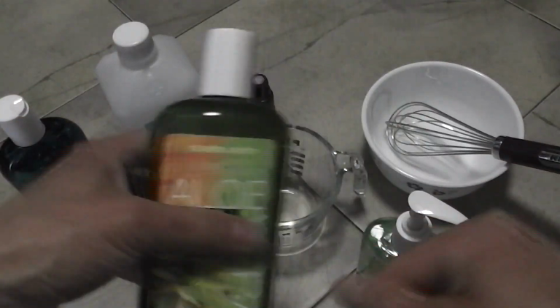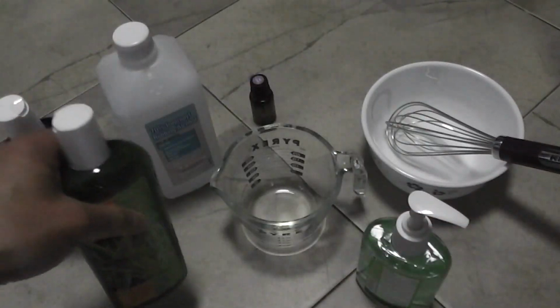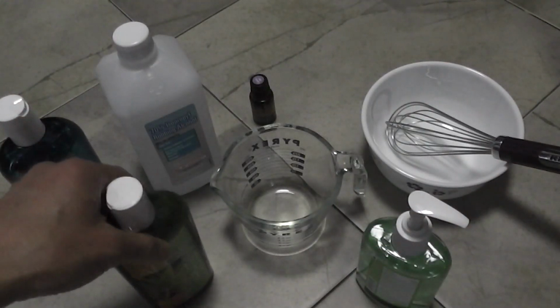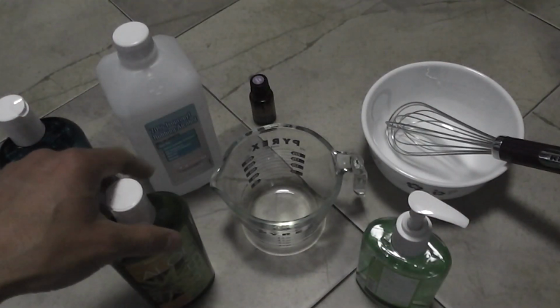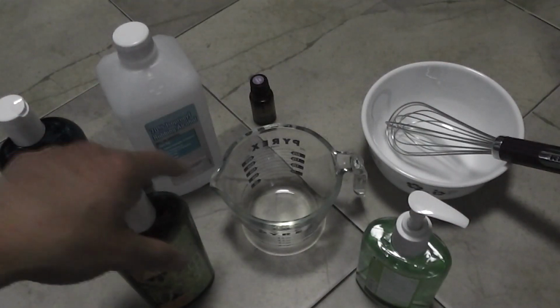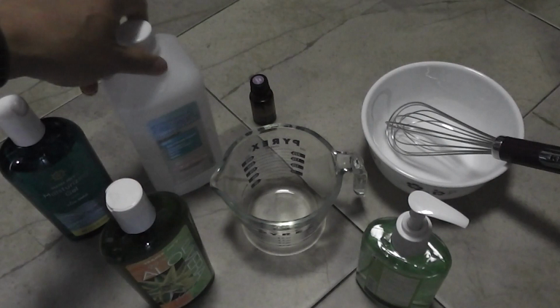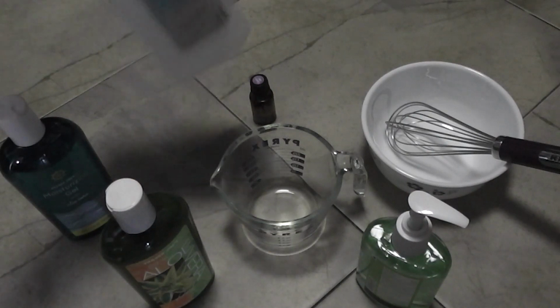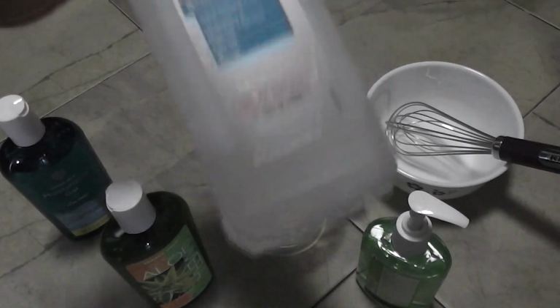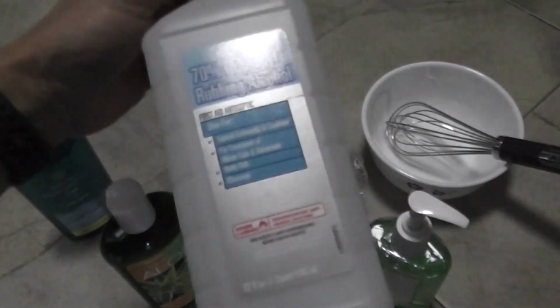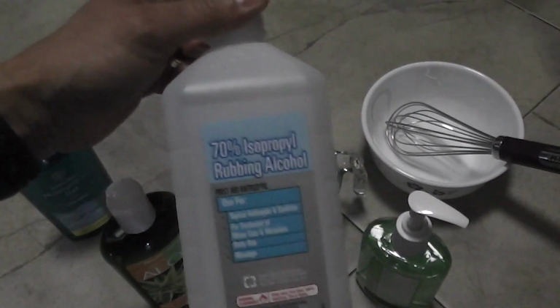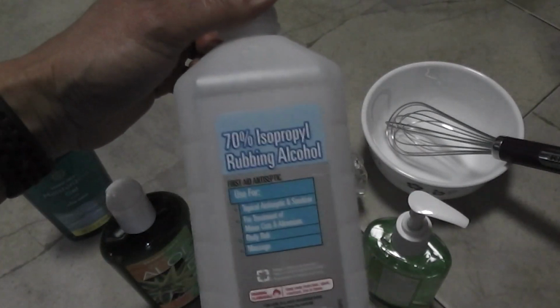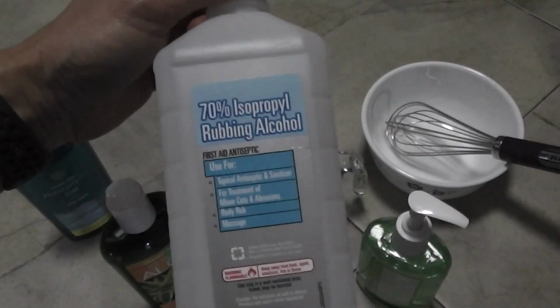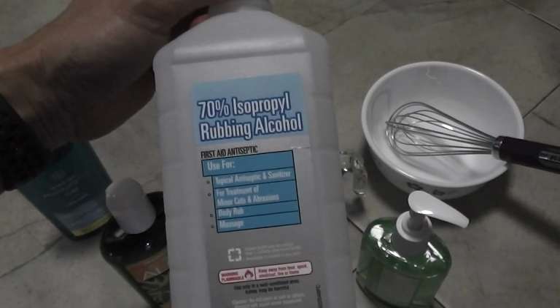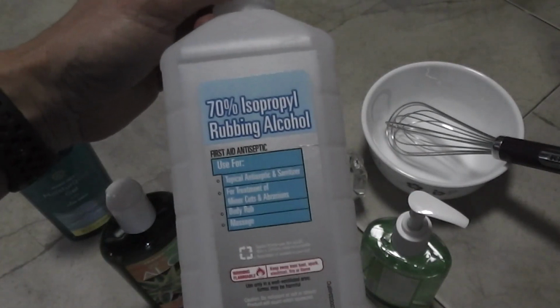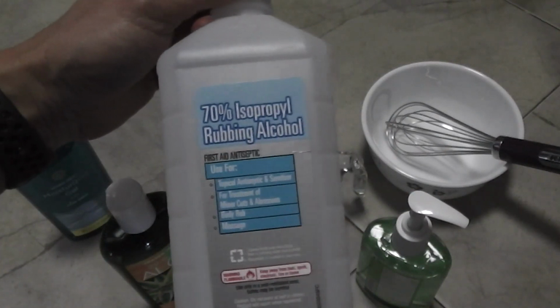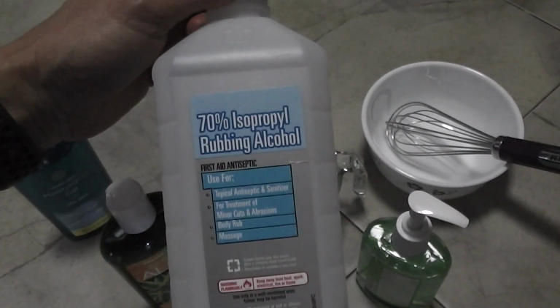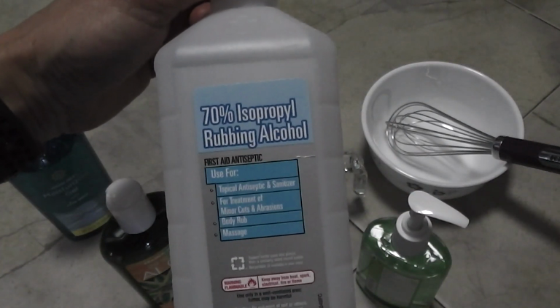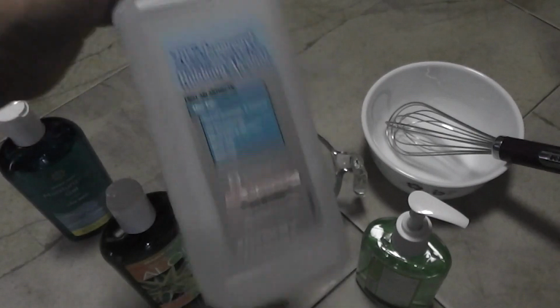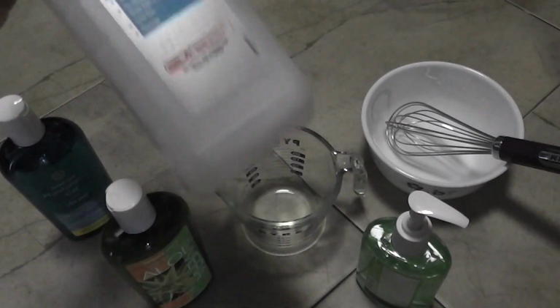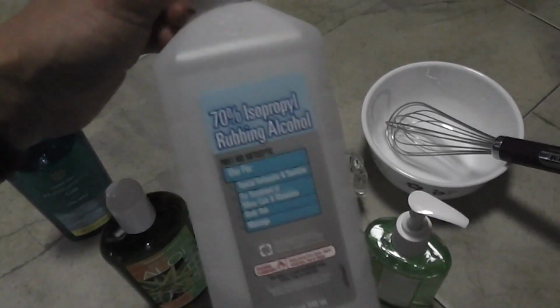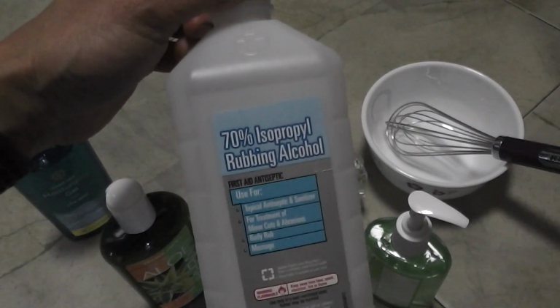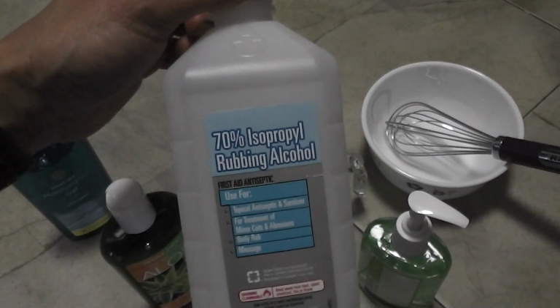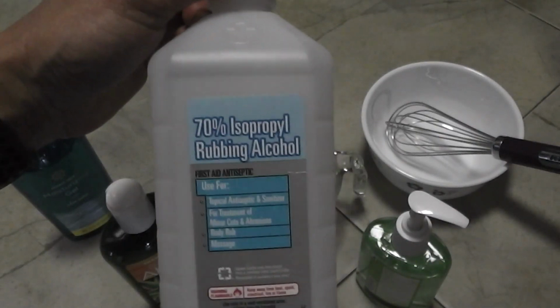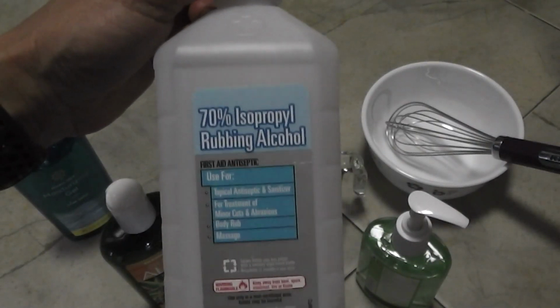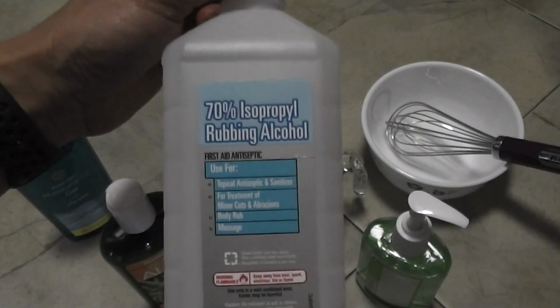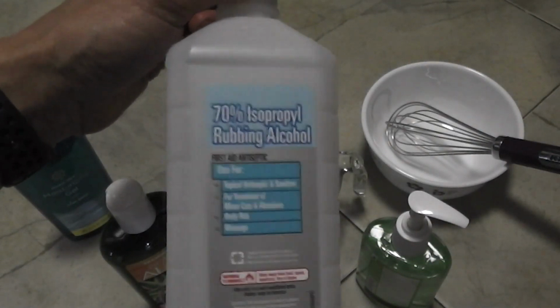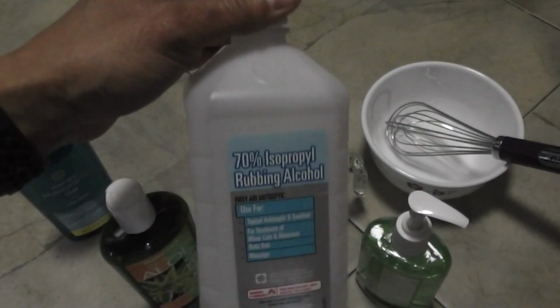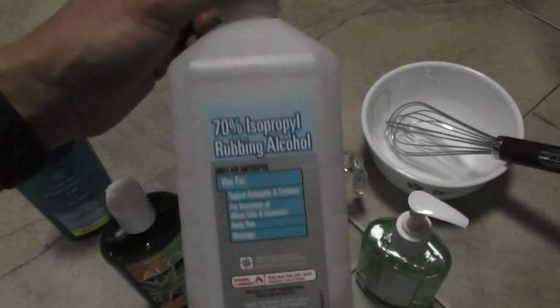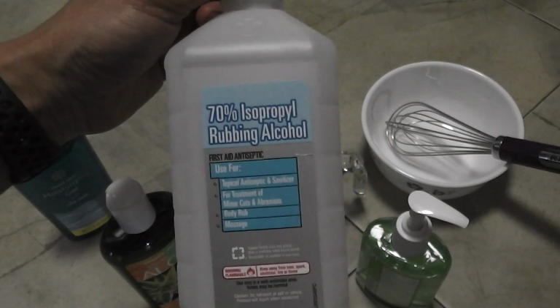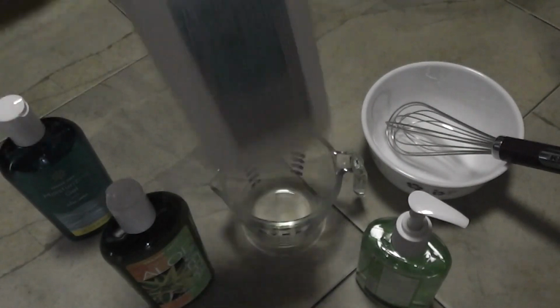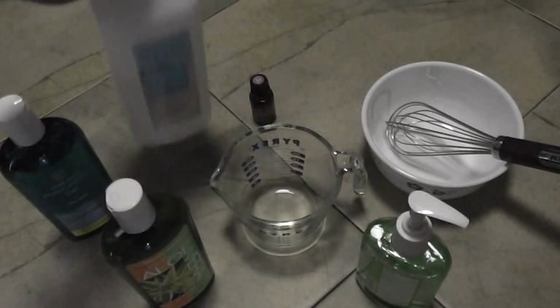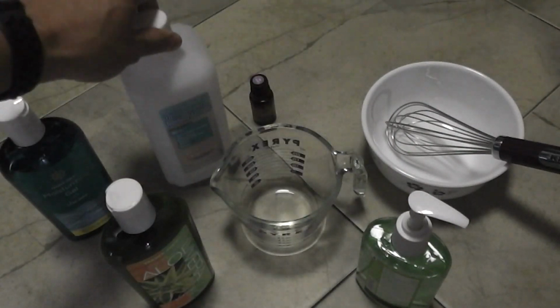The ingredients are fairly simple. What you need is isopropyl rubbing alcohol, 70% or higher. They do come in 99% also. The one I have here is 70%, which should be sufficient.